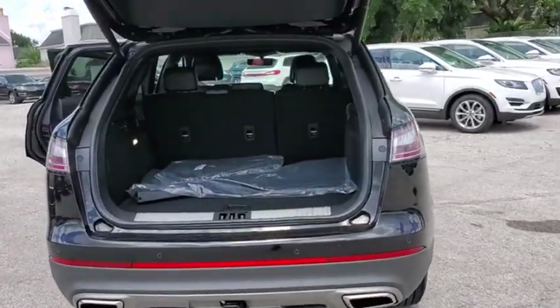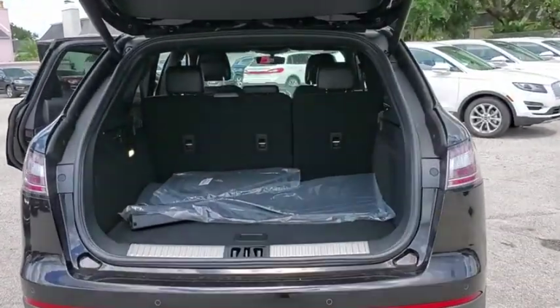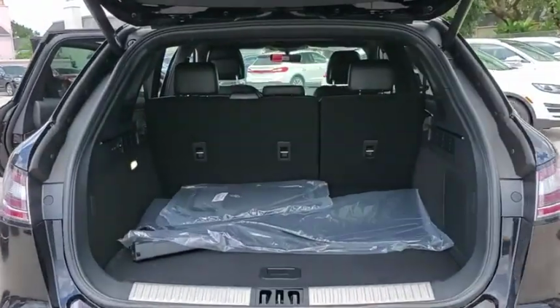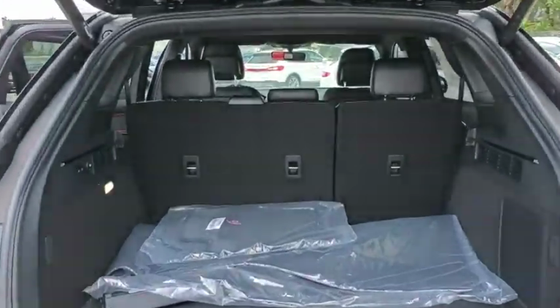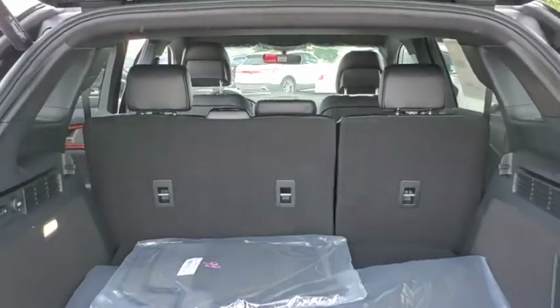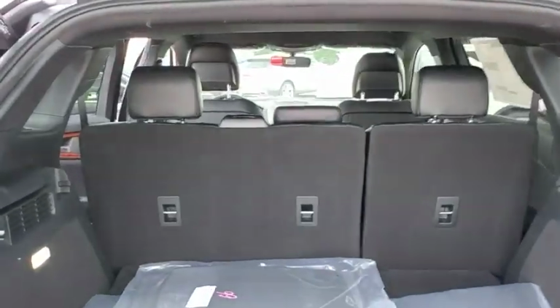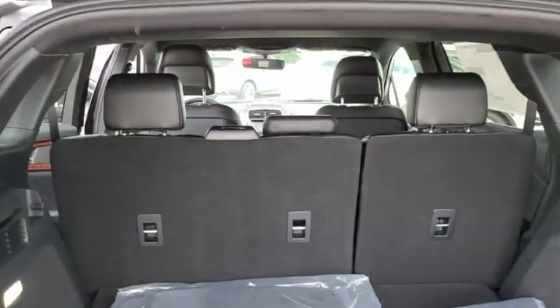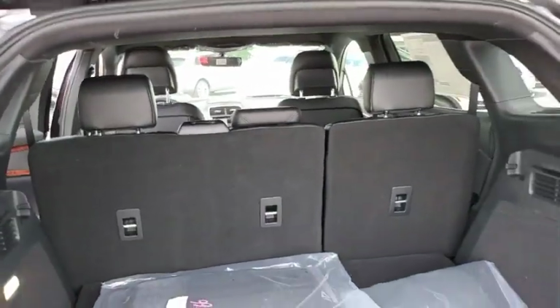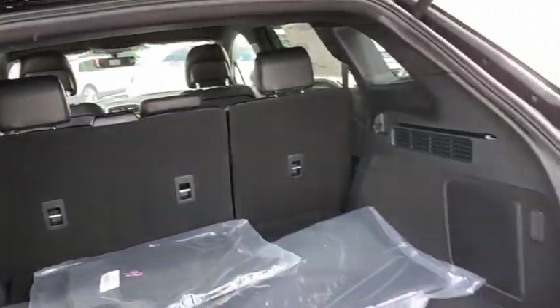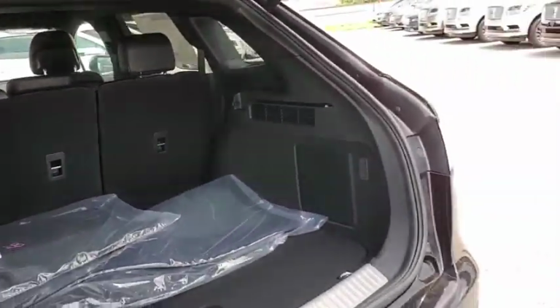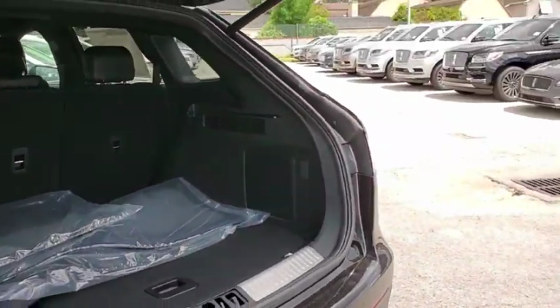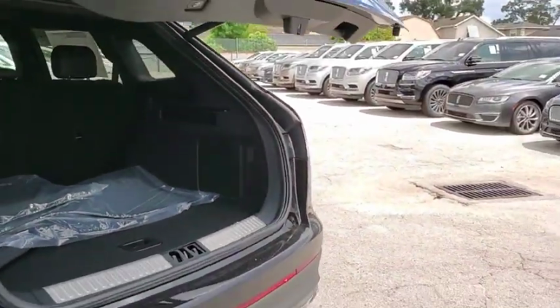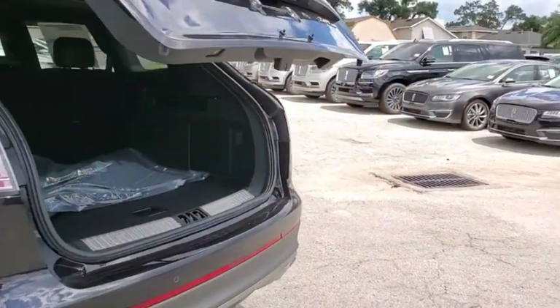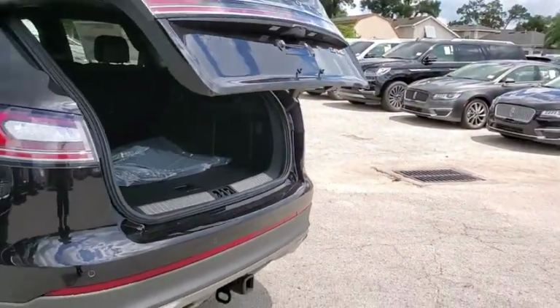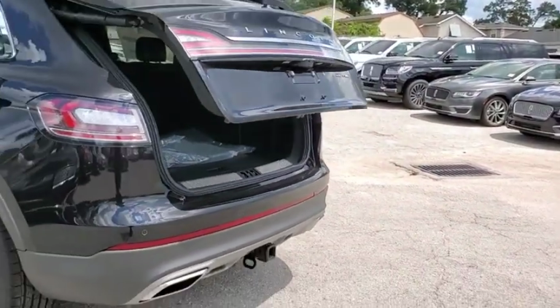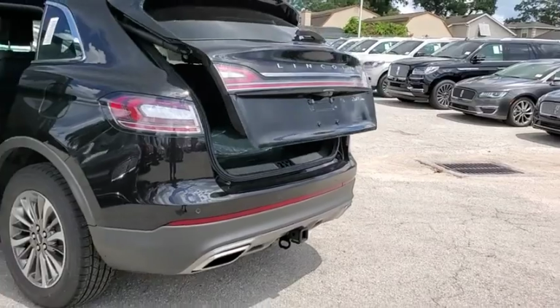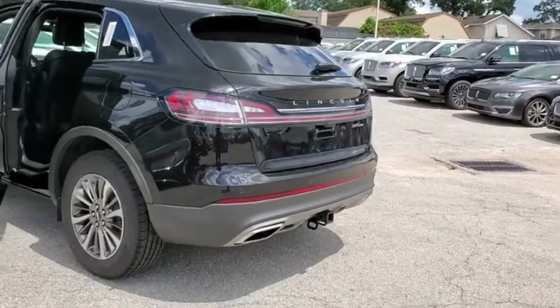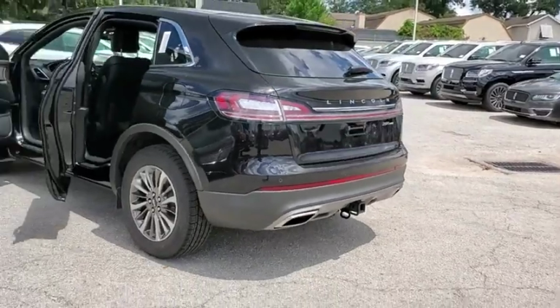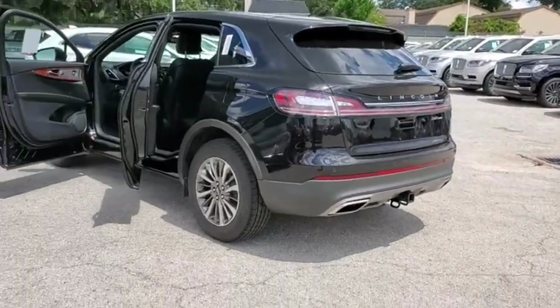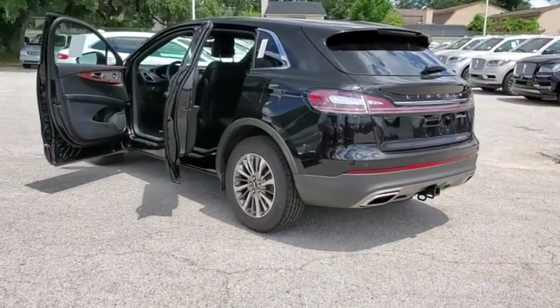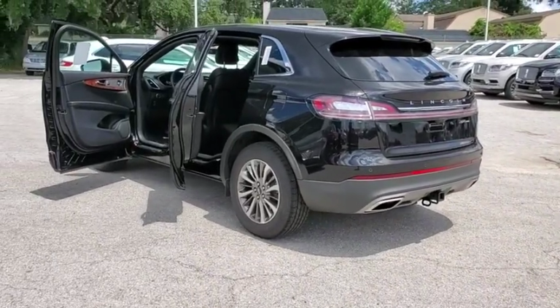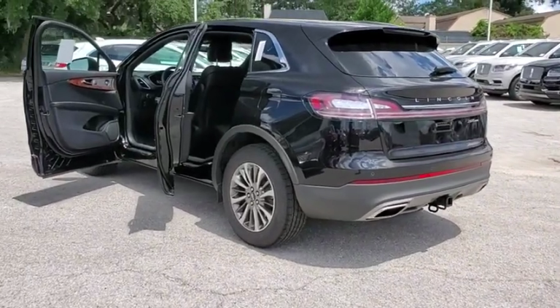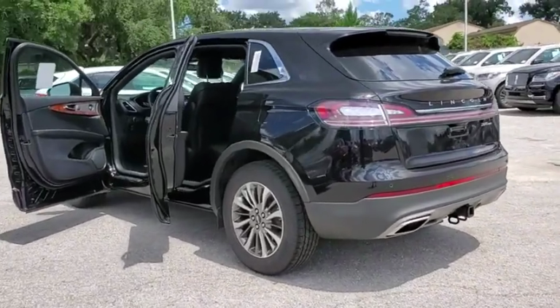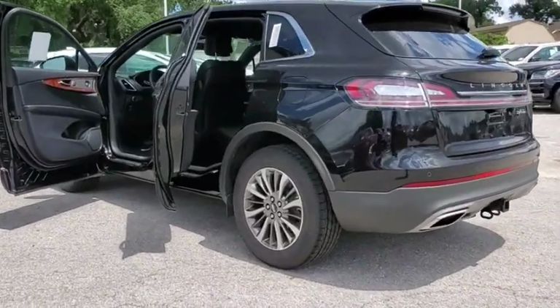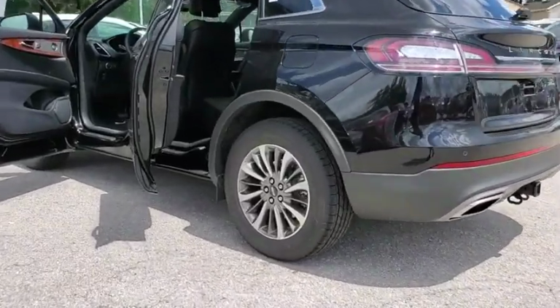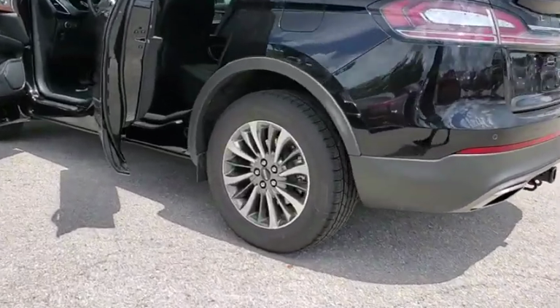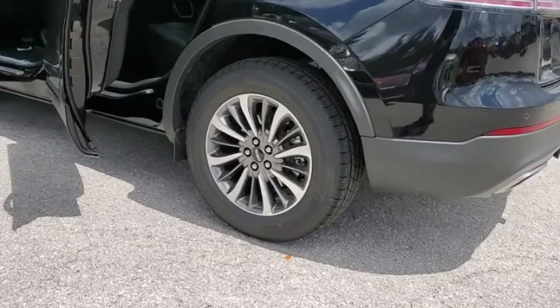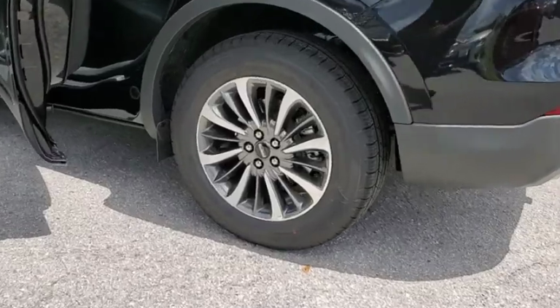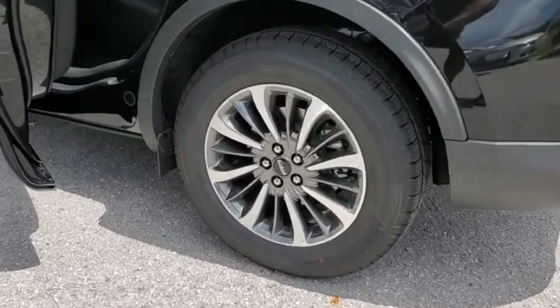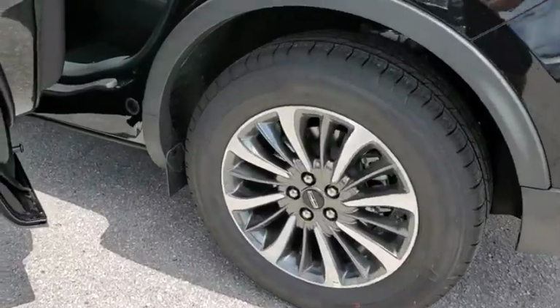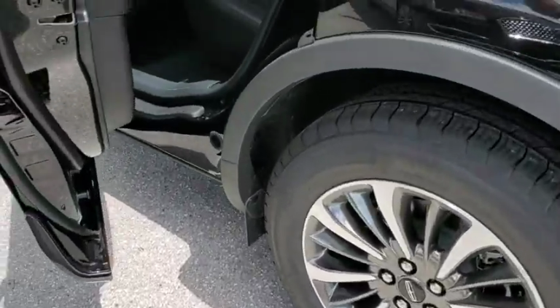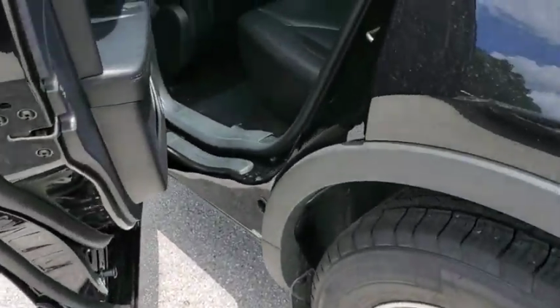Backup camera, power liftgate, power passenger seat, steering wheel audio control, navigation system, remote engine start, traction control, stability control, keyless entry, lane departure warning, all-wheel drive.